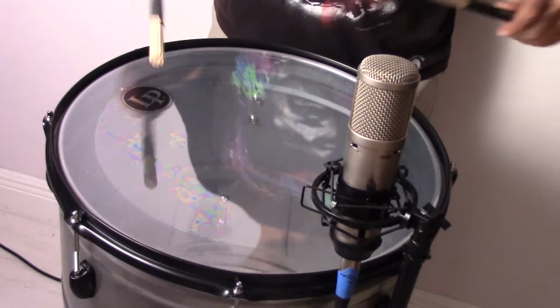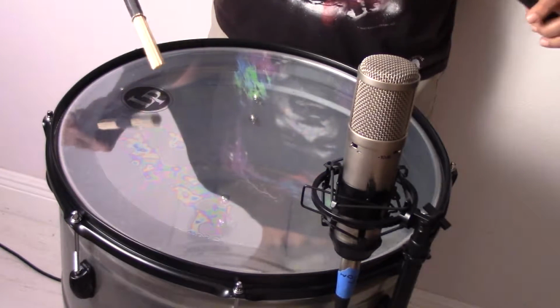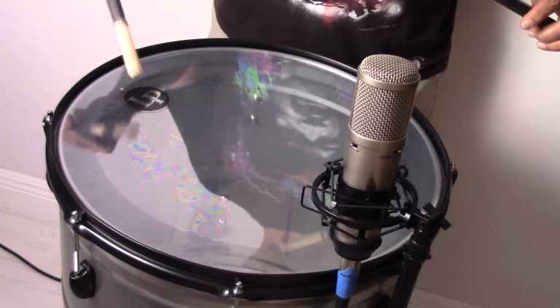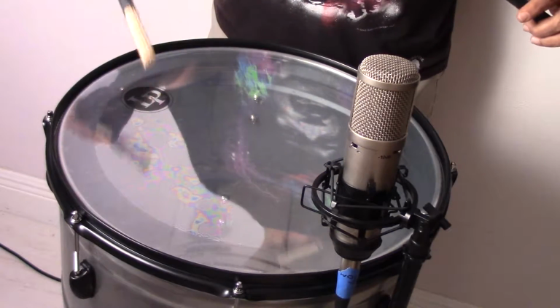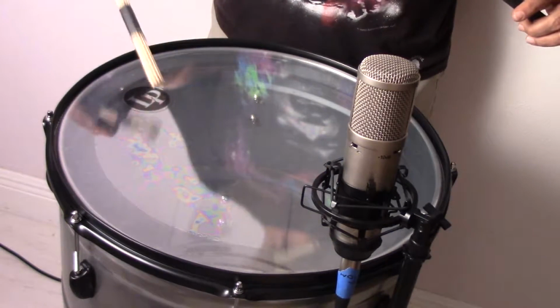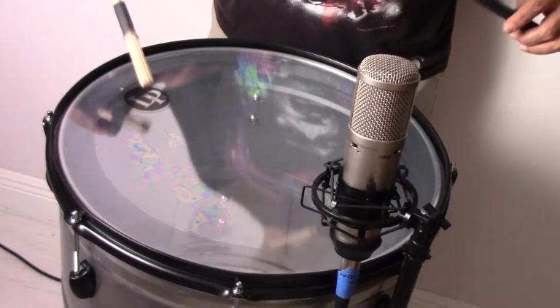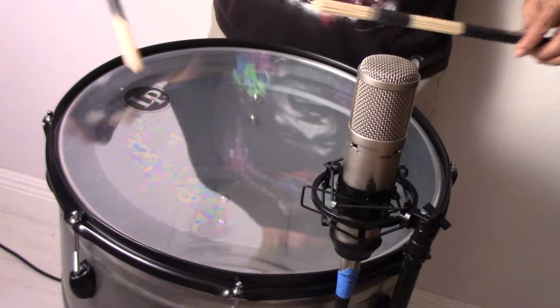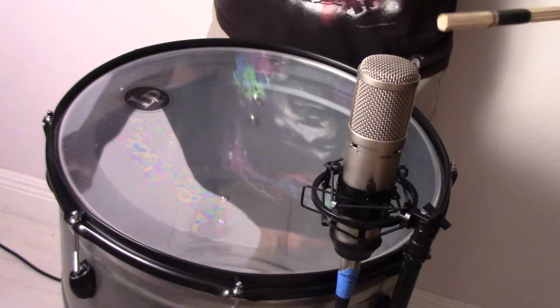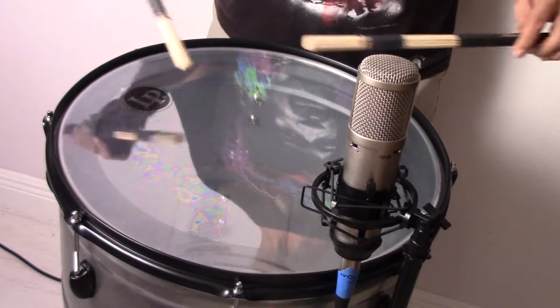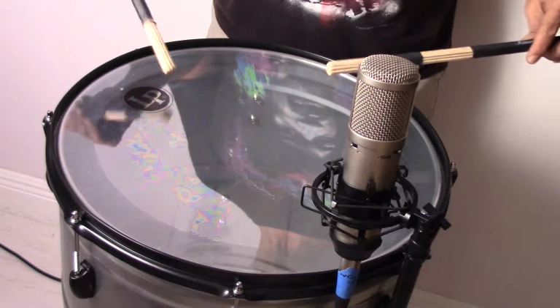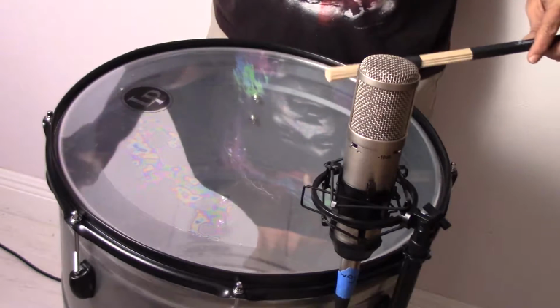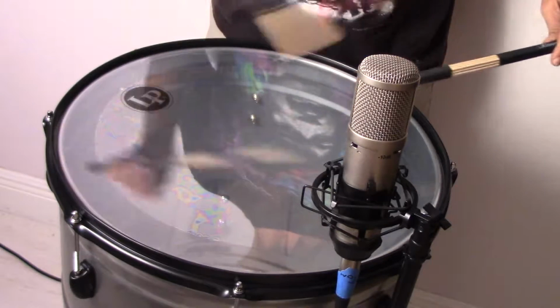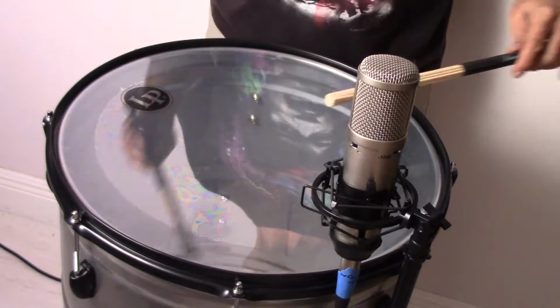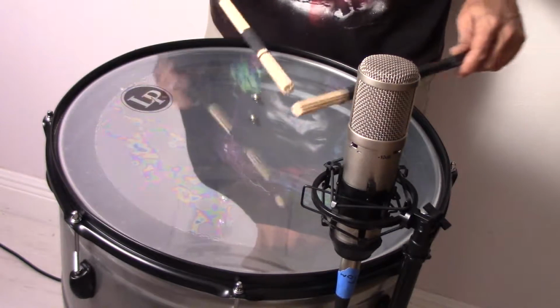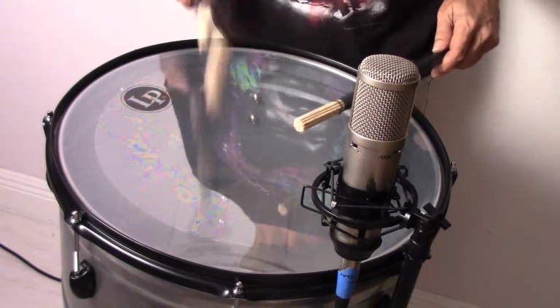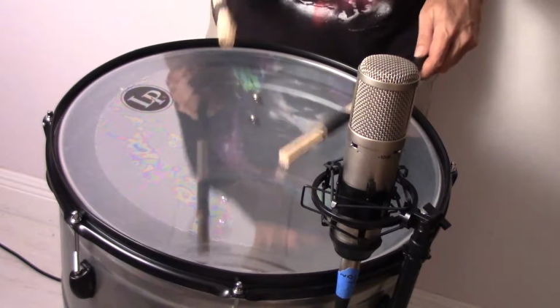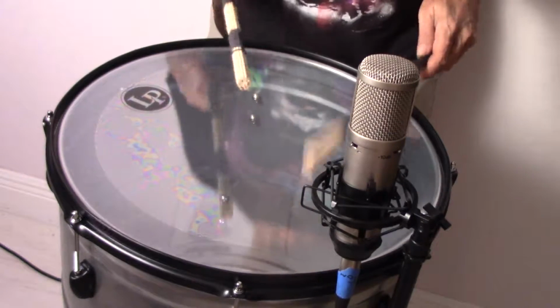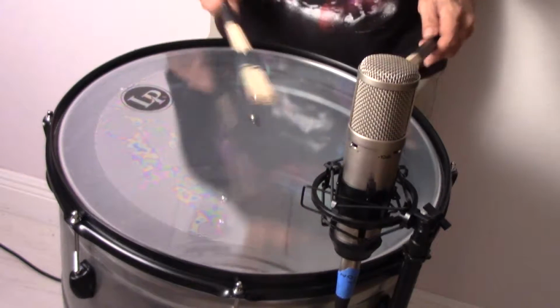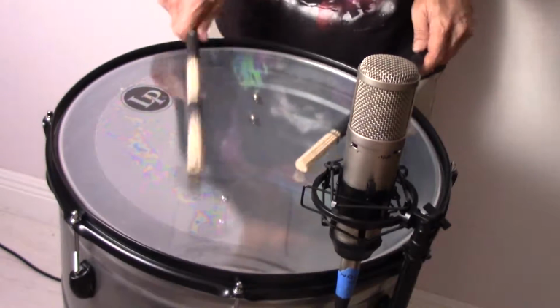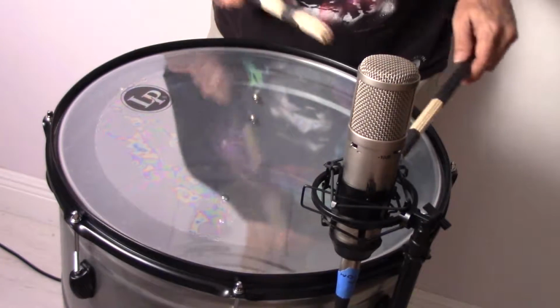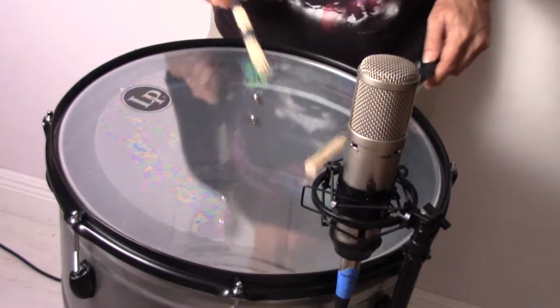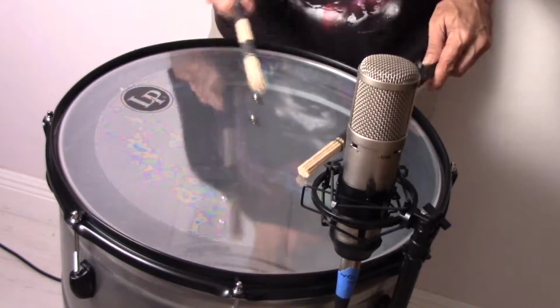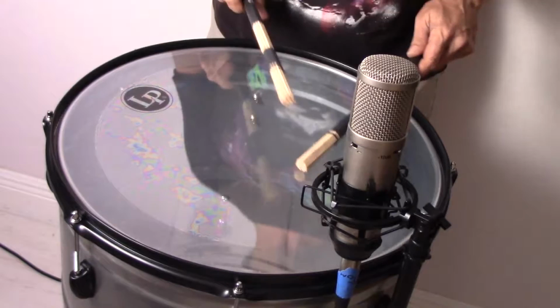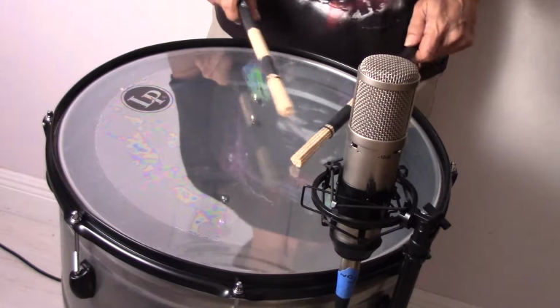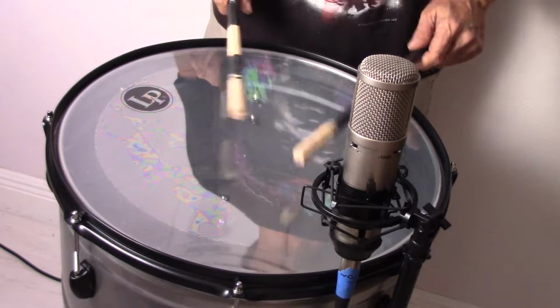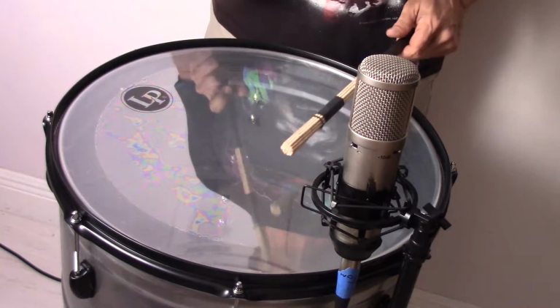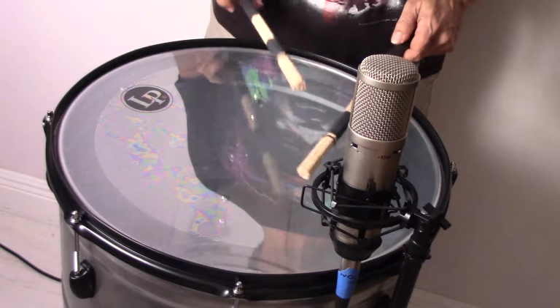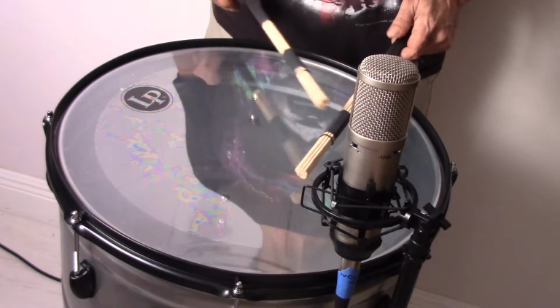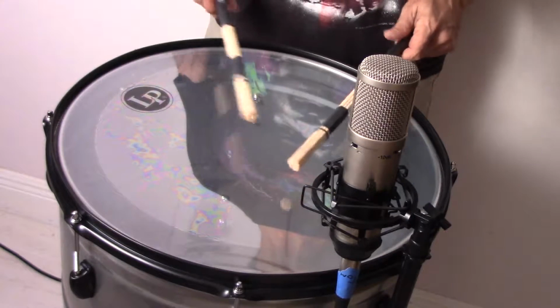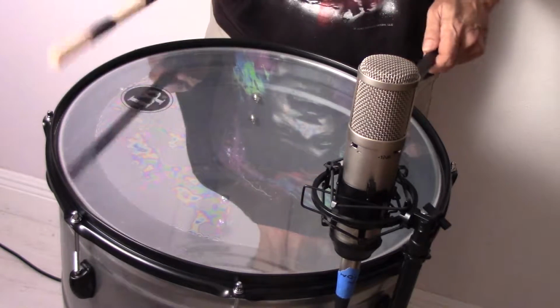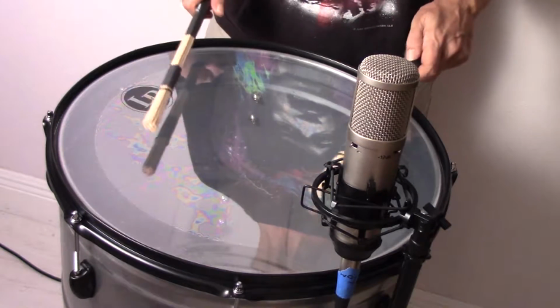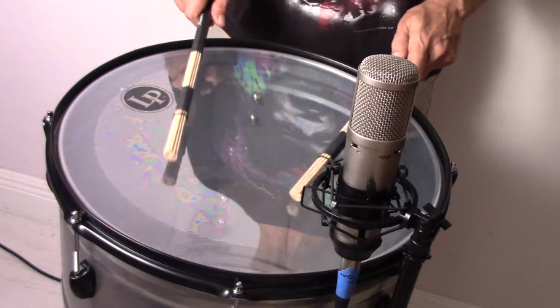Our drum is from Latin Percussion. It's called the Ross Series. This is 18 inches. I love you. So let me see how these sound because the sound sets for you.